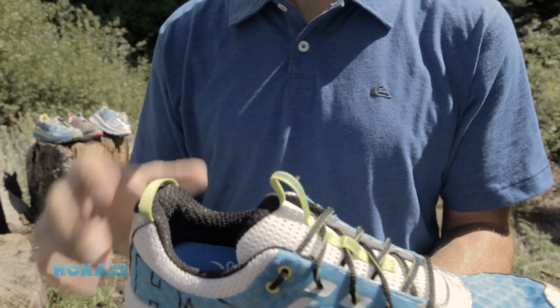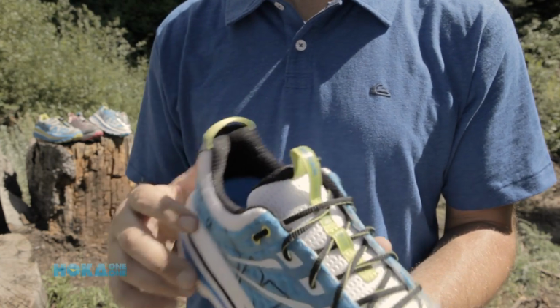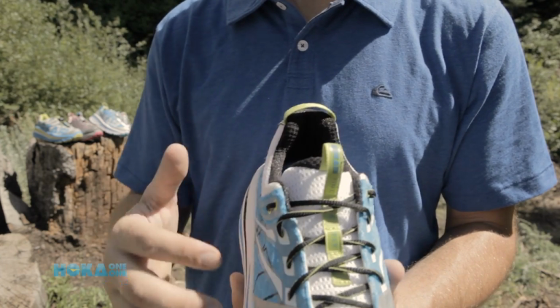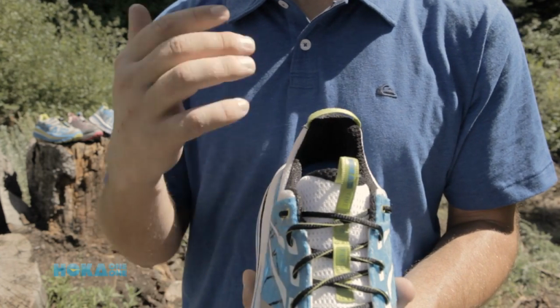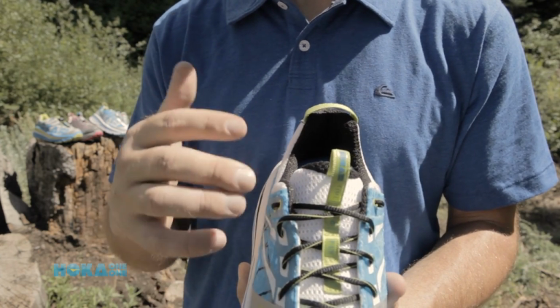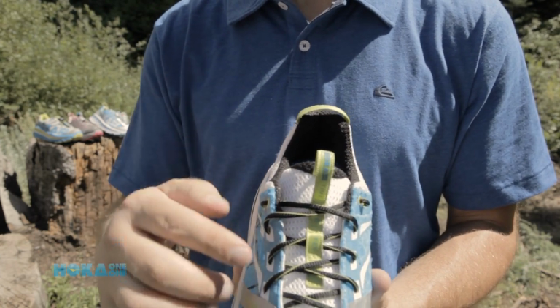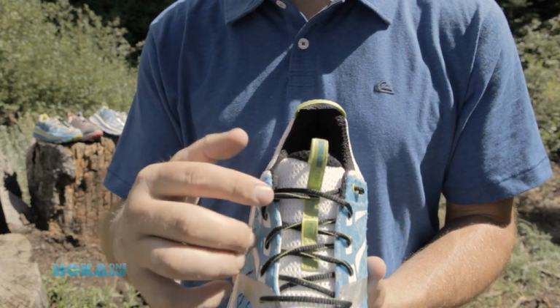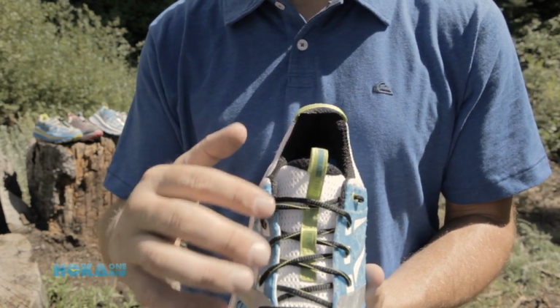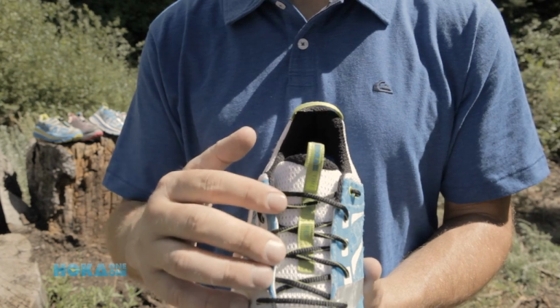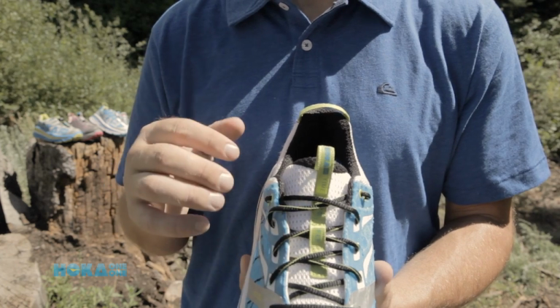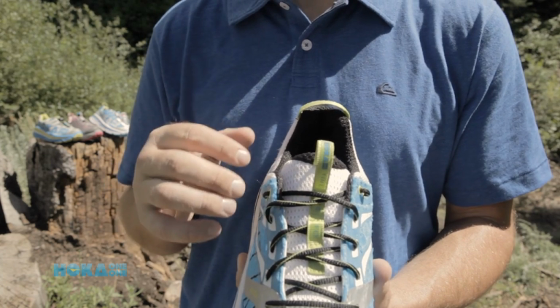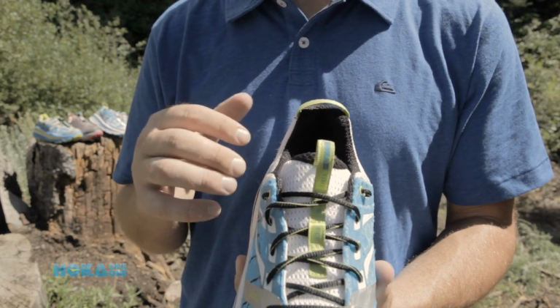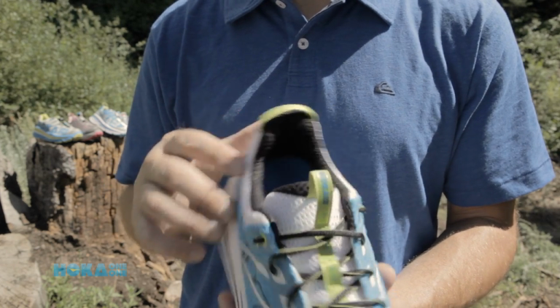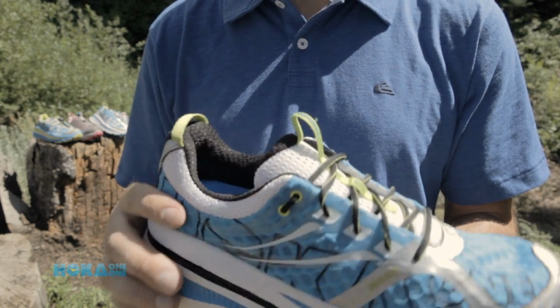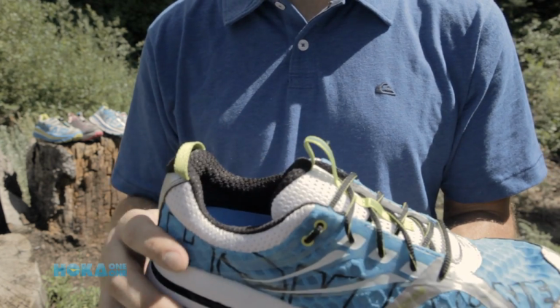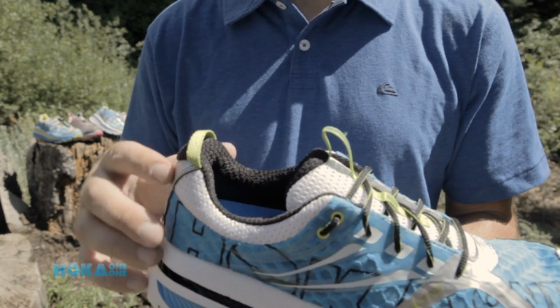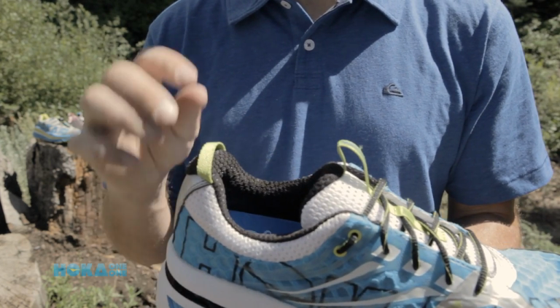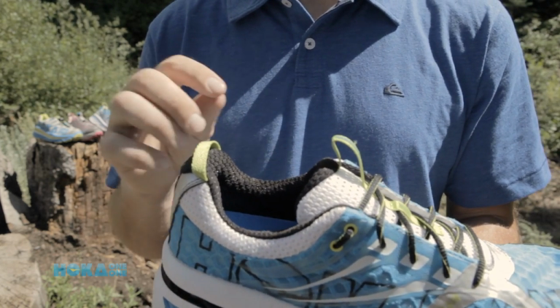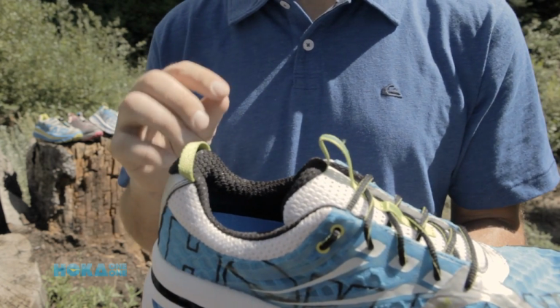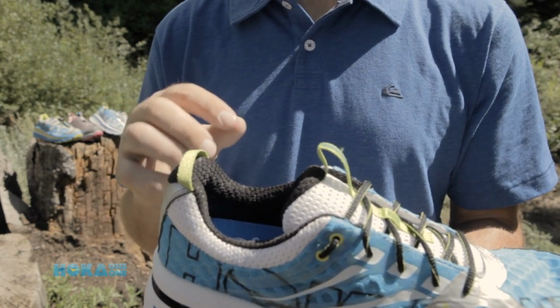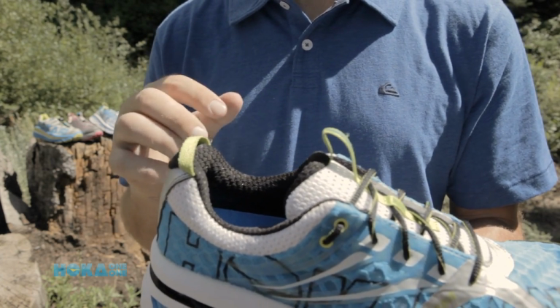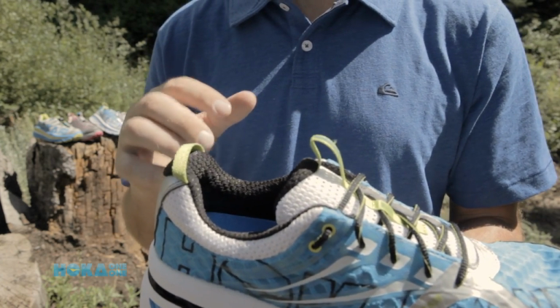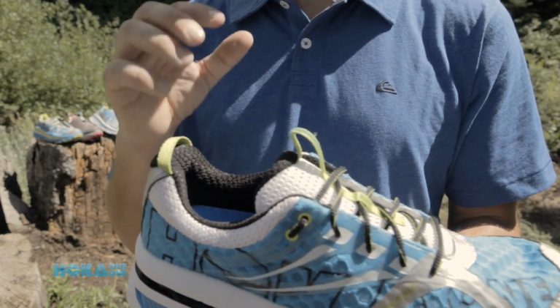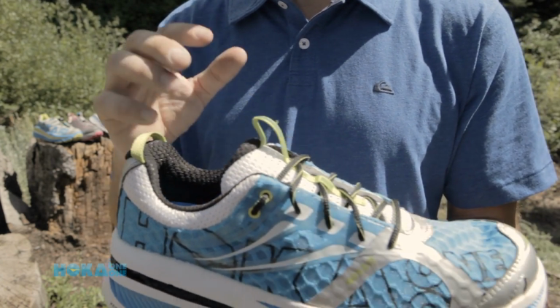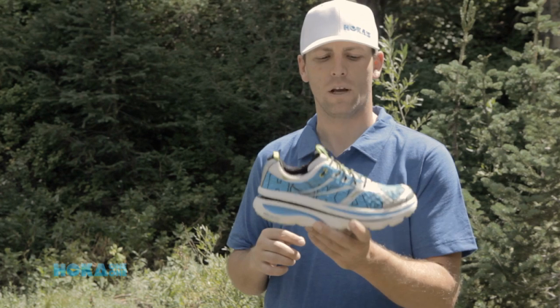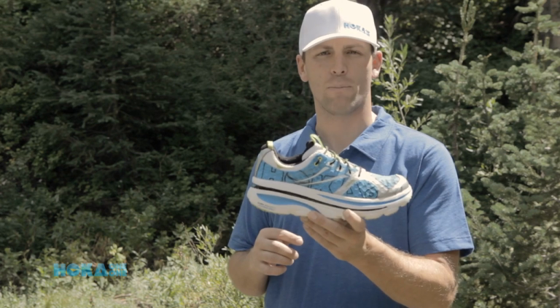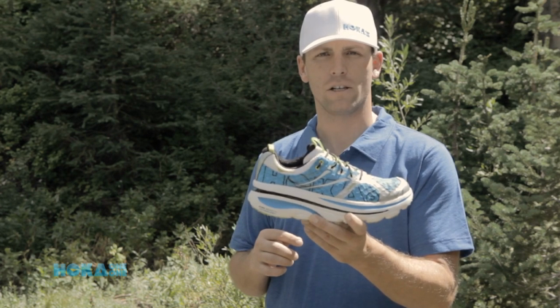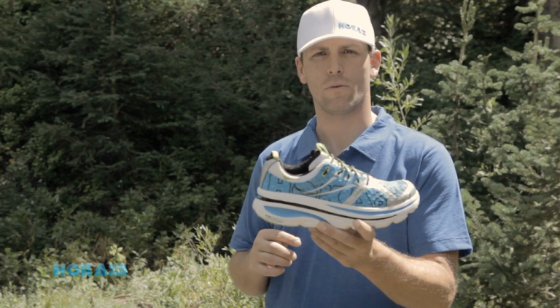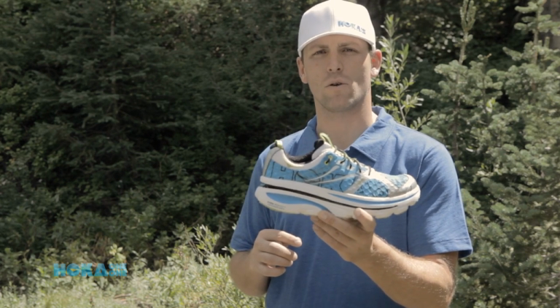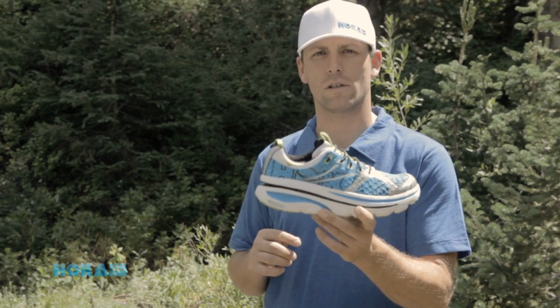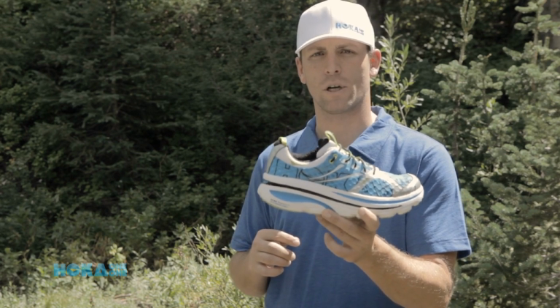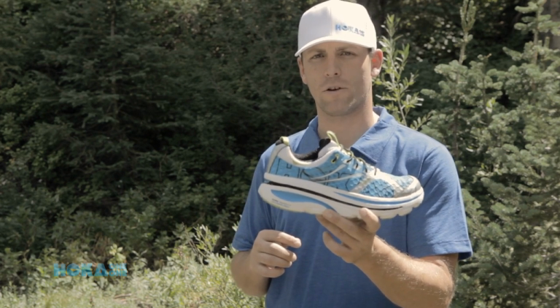We give it a thin Ortholite liner for those people that have a little bit higher volume foot. You'll be able to replace that thermo-molded EVA and put something in that's going to give you a little bit more volume. That's the Bondi 2 — look for it in stores Spring Summer 13.